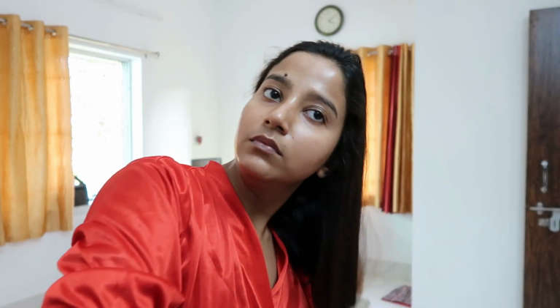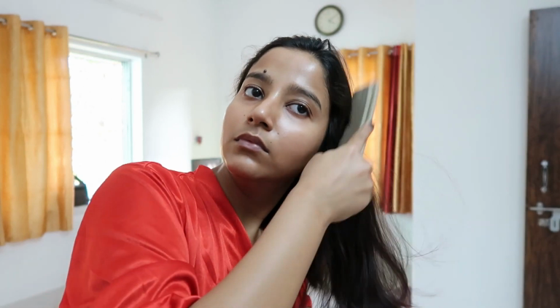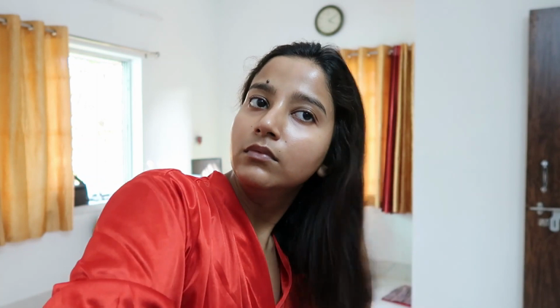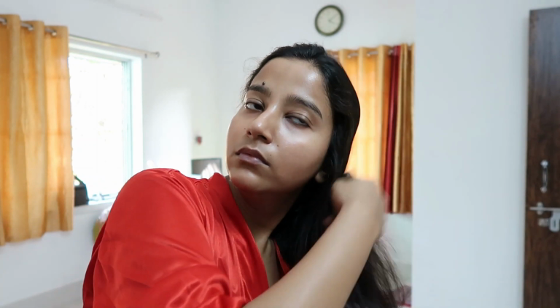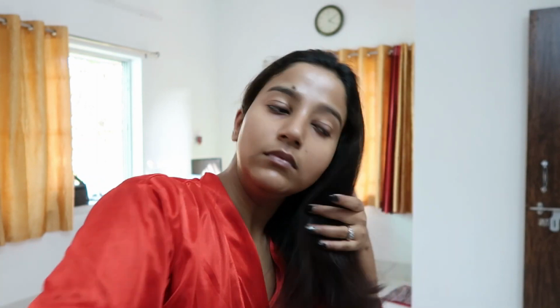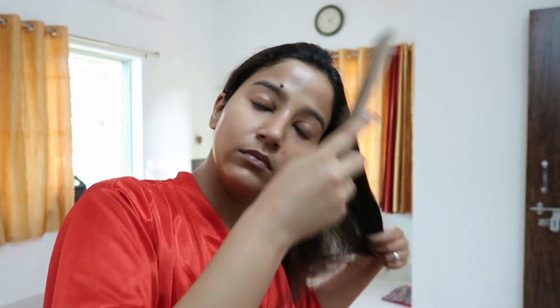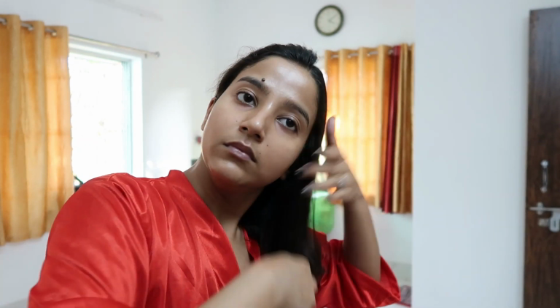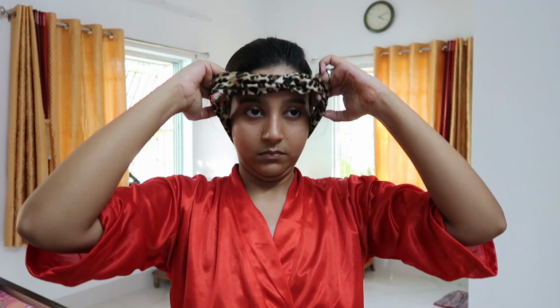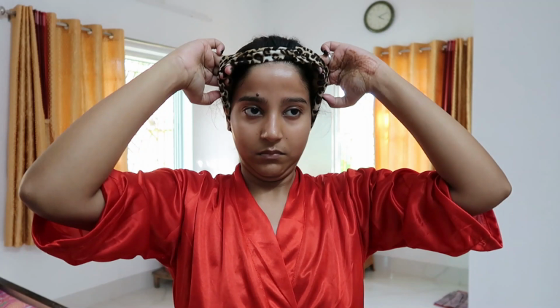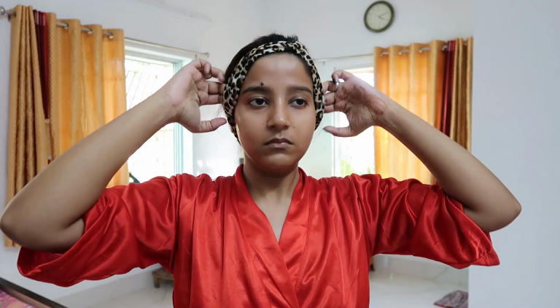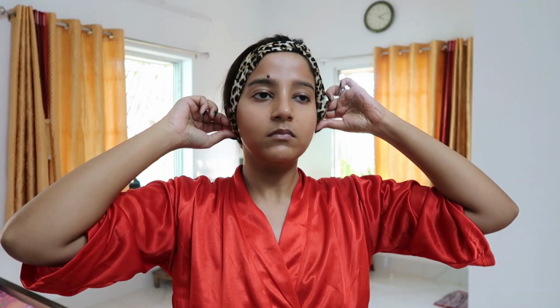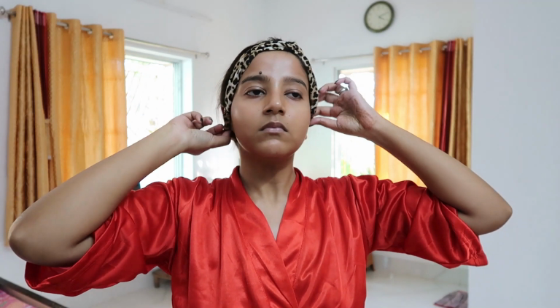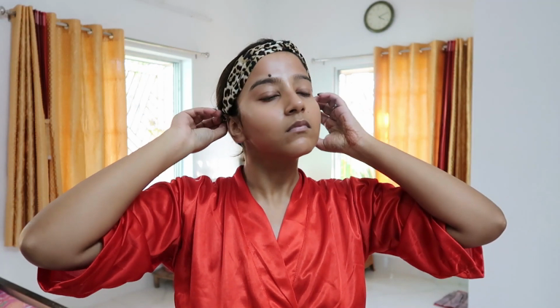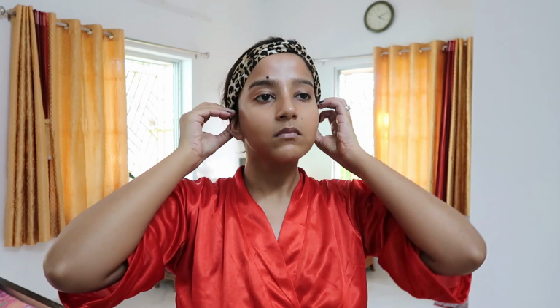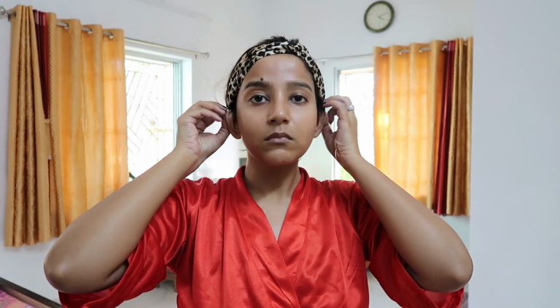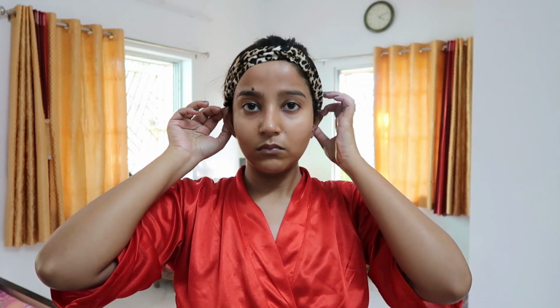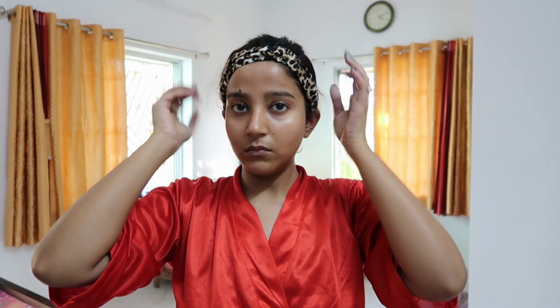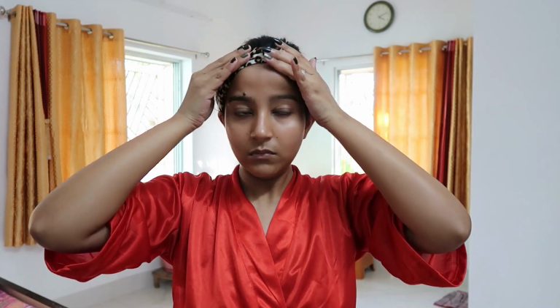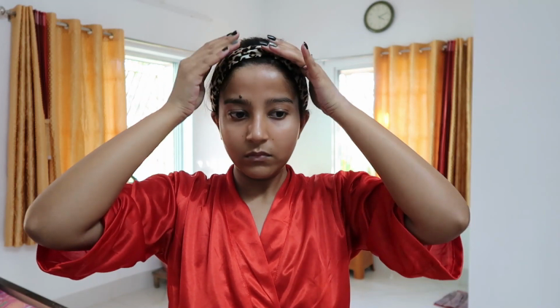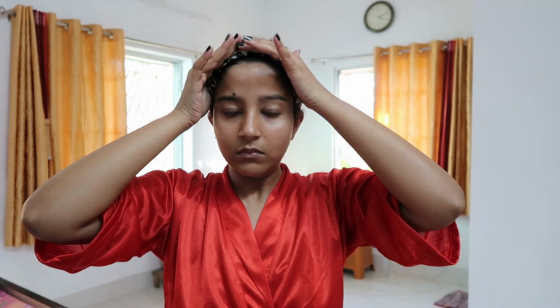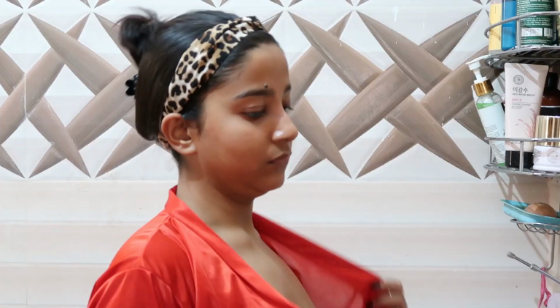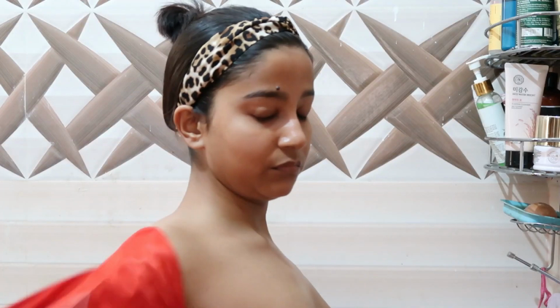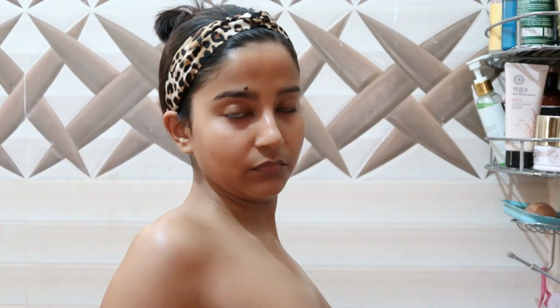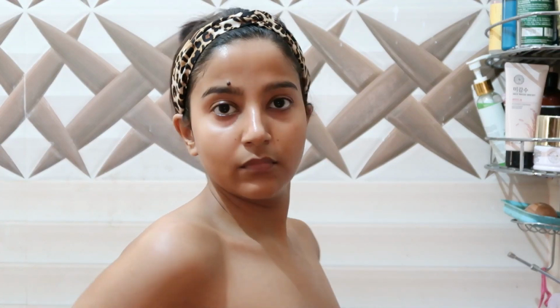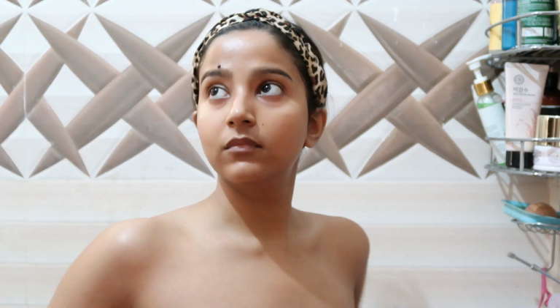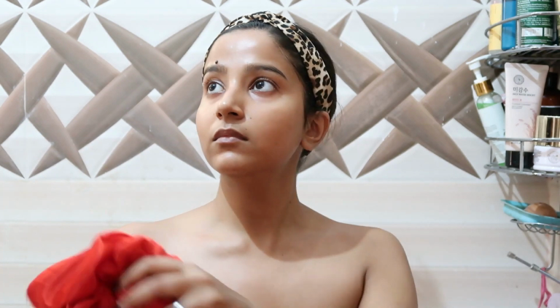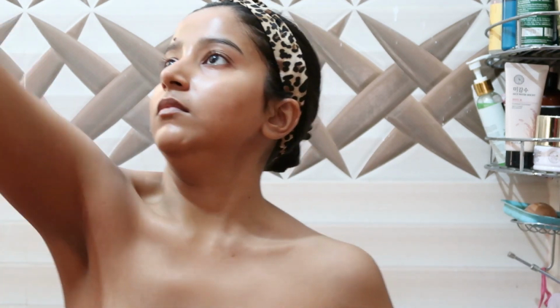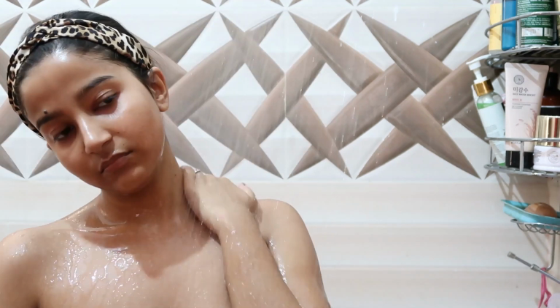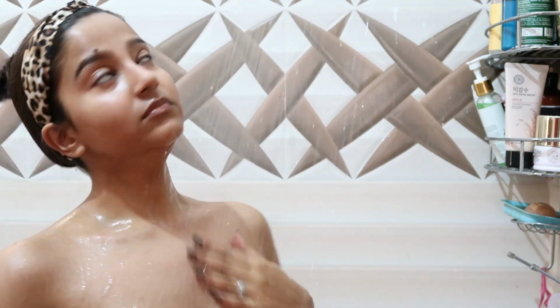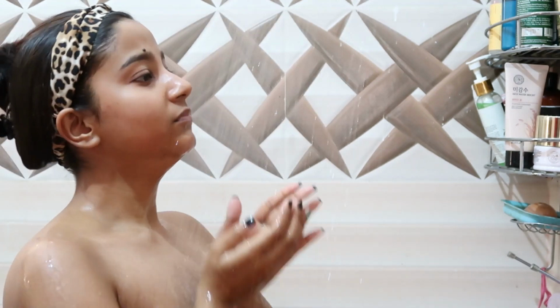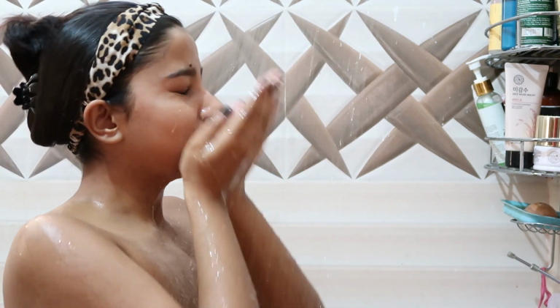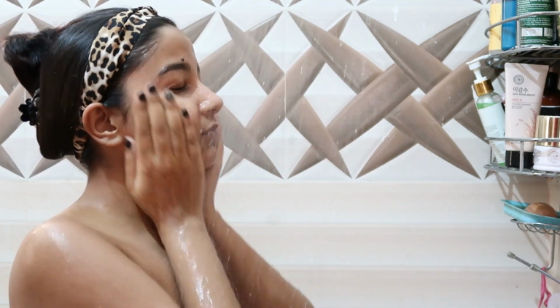Hi guys, welcome back to my channel! In today's video I'm going to be sharing my recent shower routine — this is more of a non-hair wash edition, that's why I tied it up.